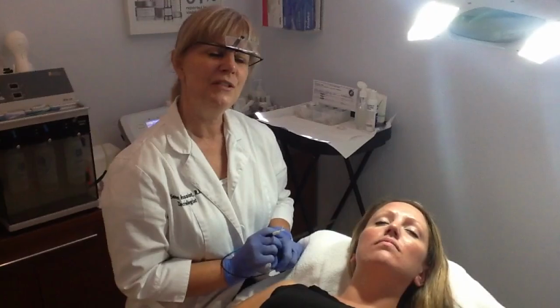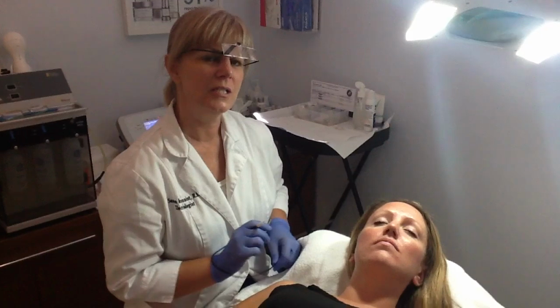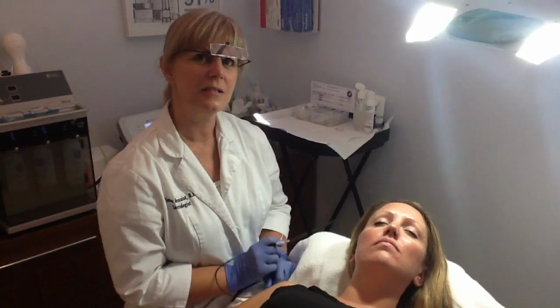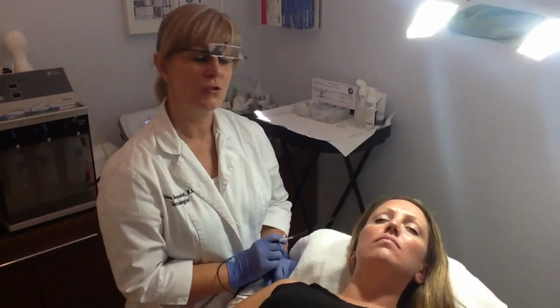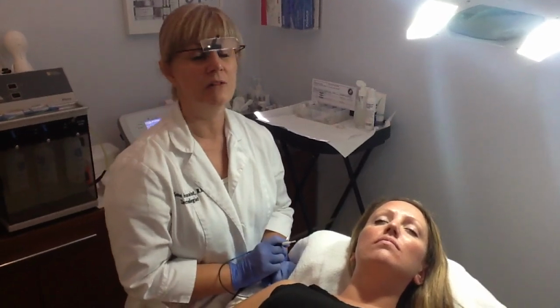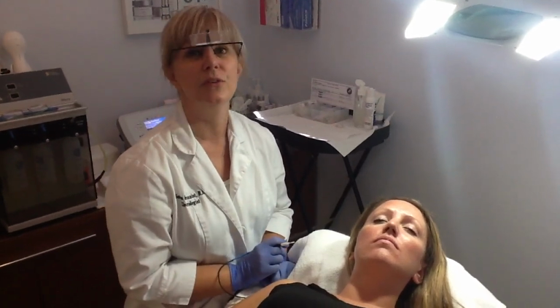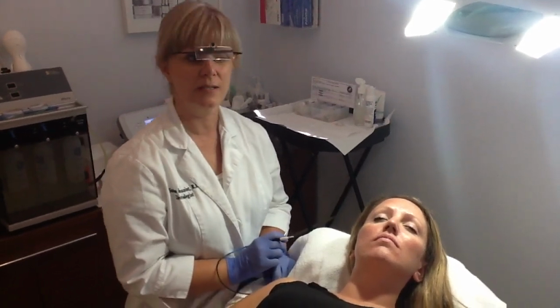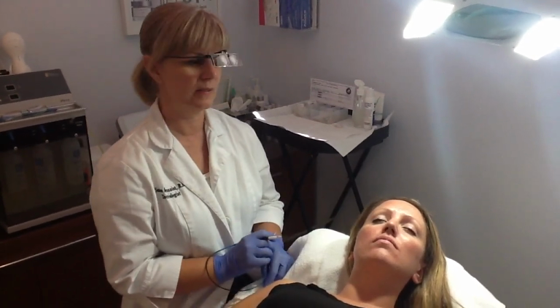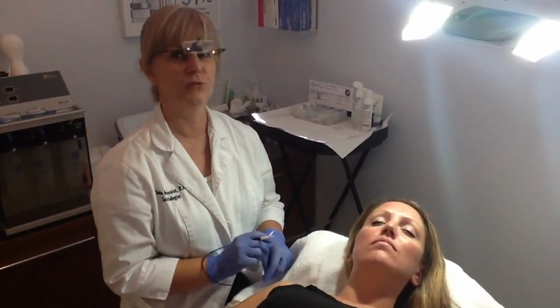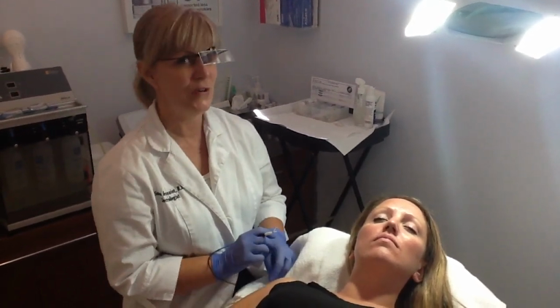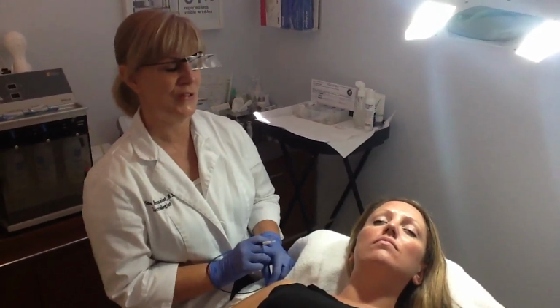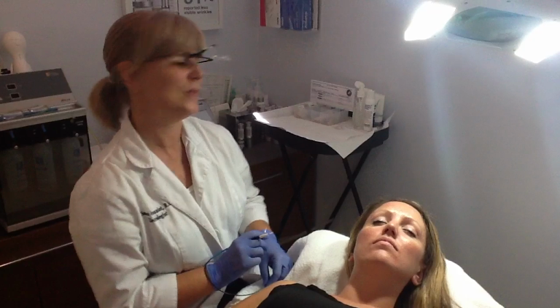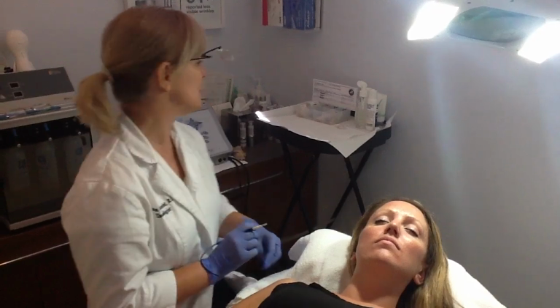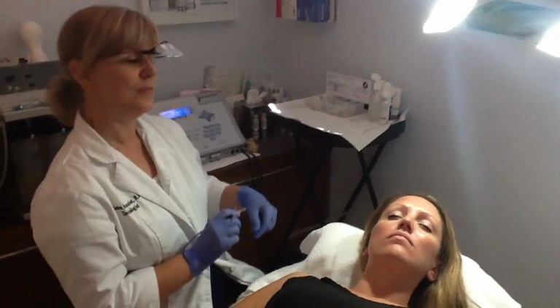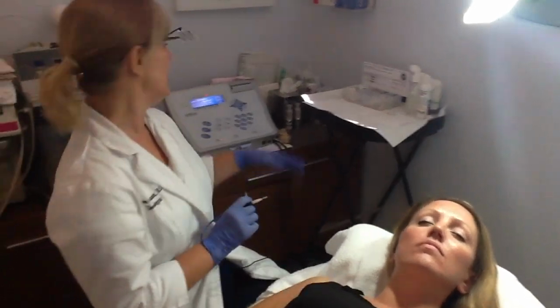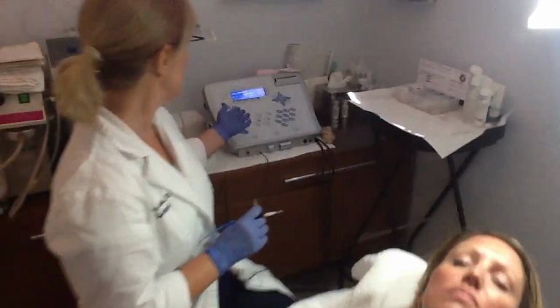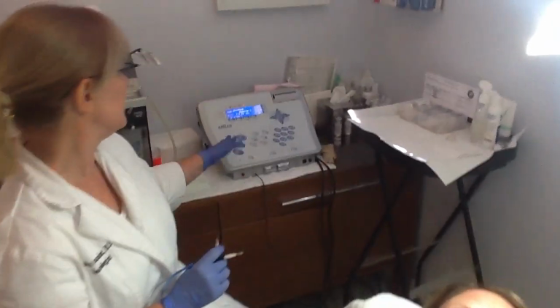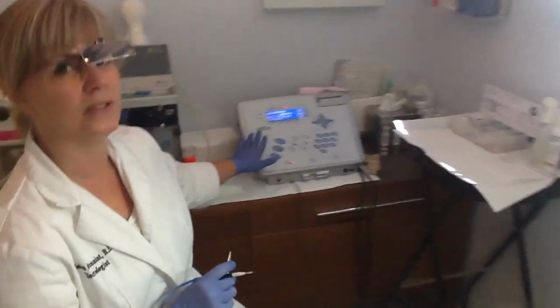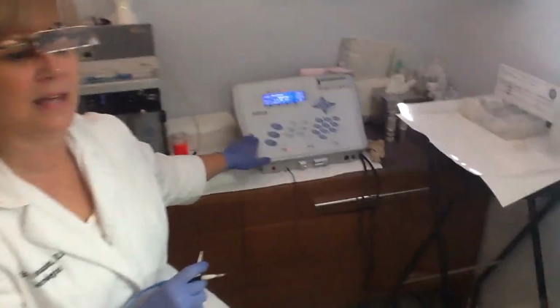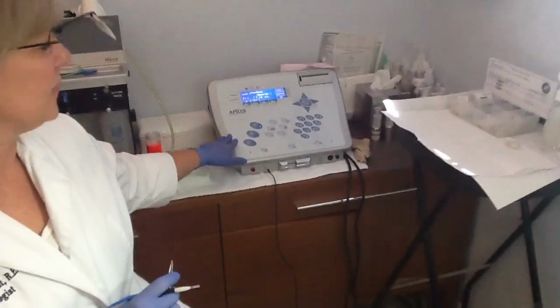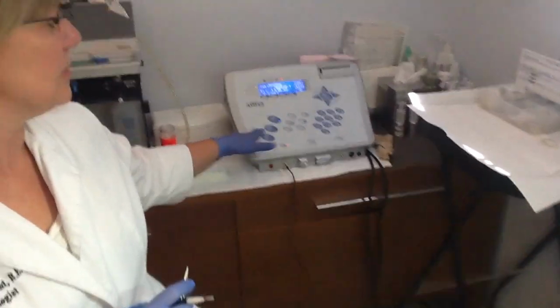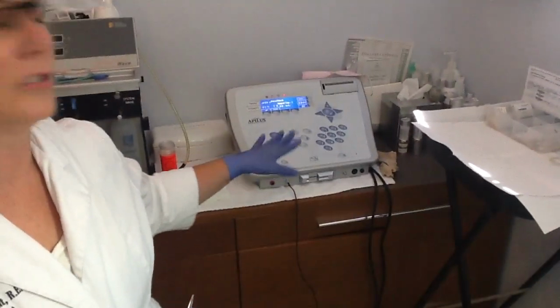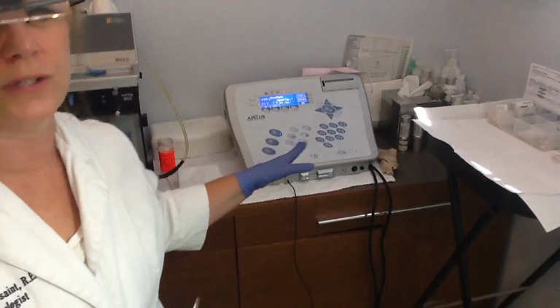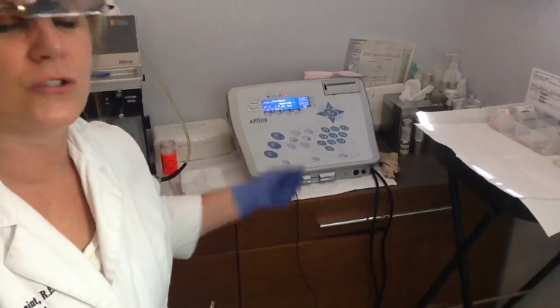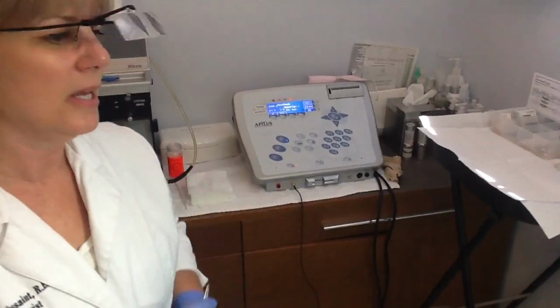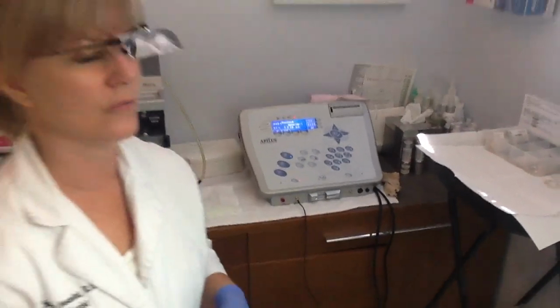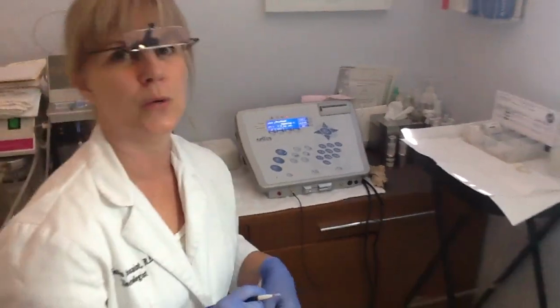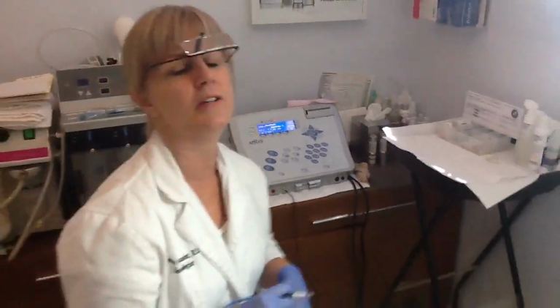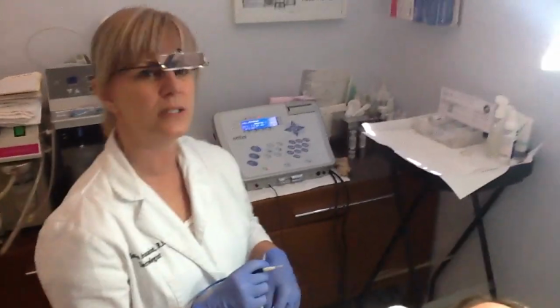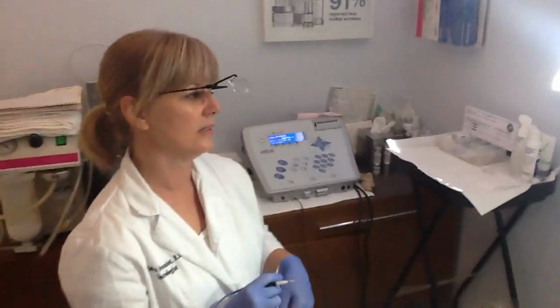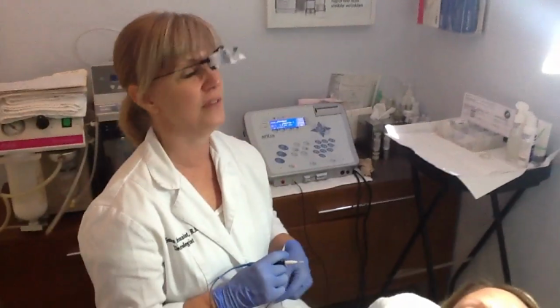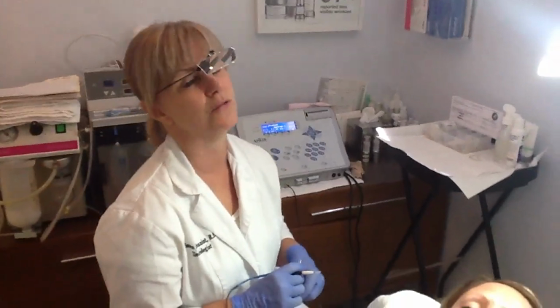Having electrolysis is actually very comfortable these days. It's improved a lot over the years. We use a machine now — this is the Apilus Platinum. It's the gold standard in the industry. It works very quick, very efficient, and it's very comfortable.